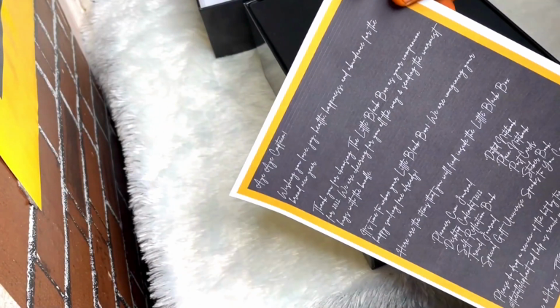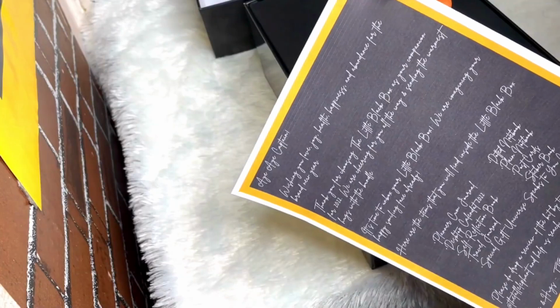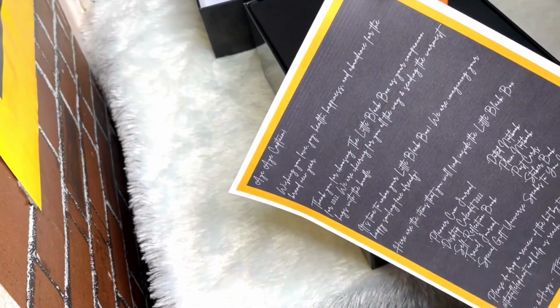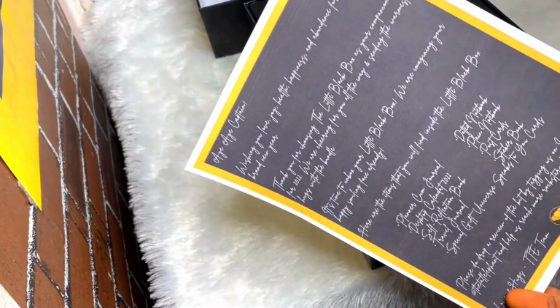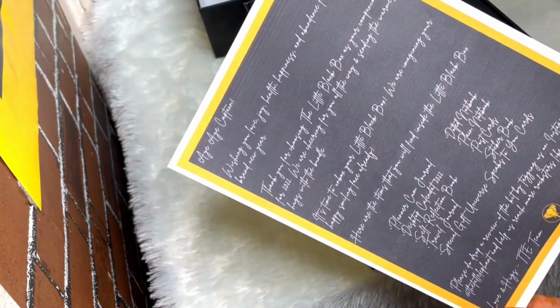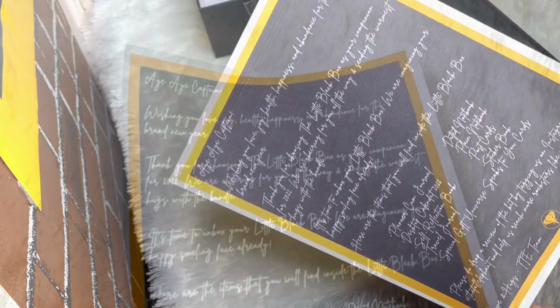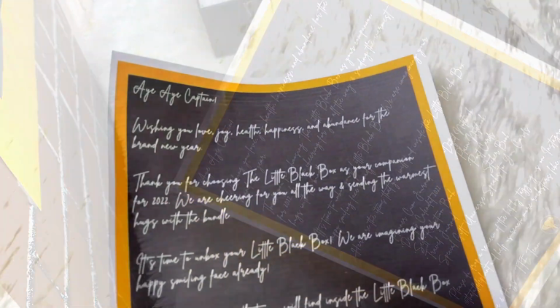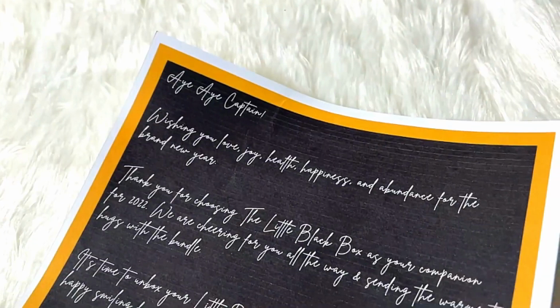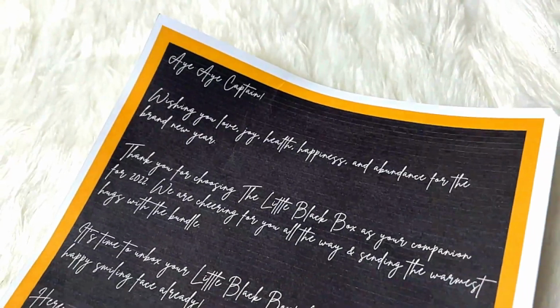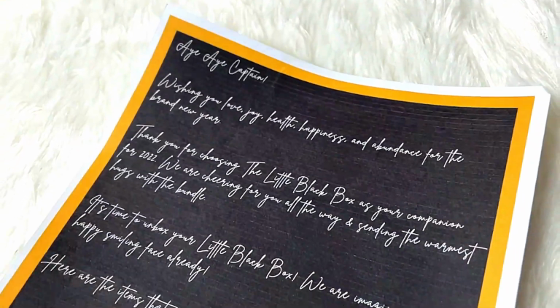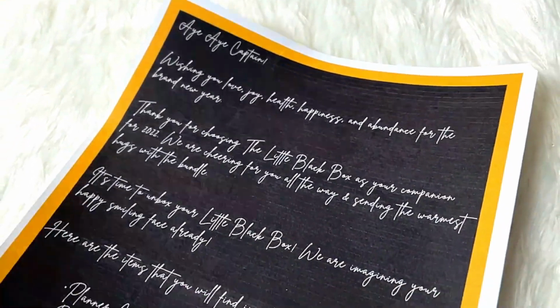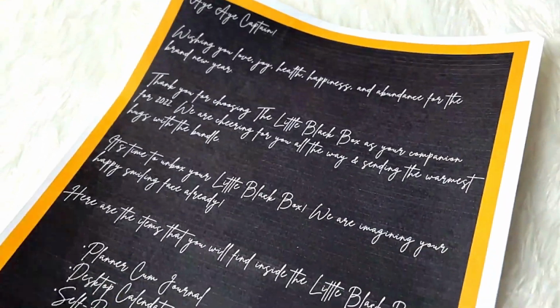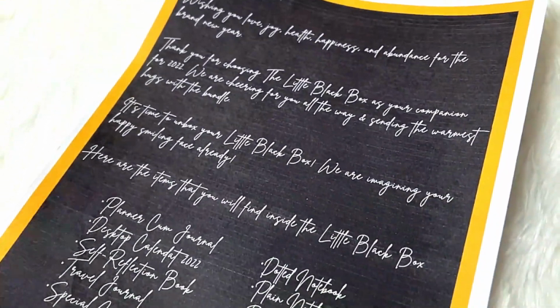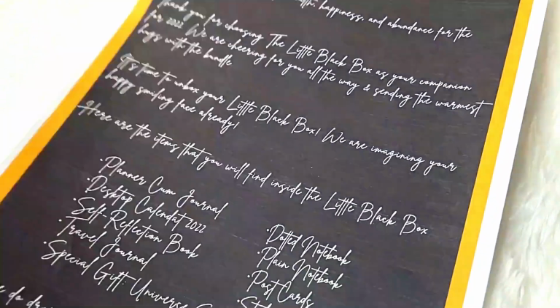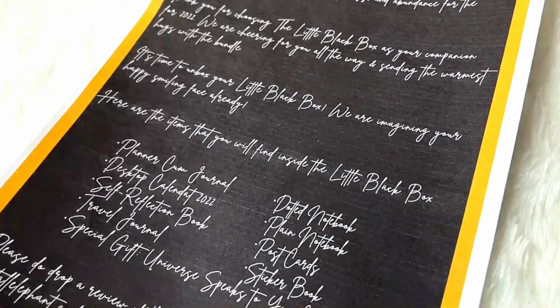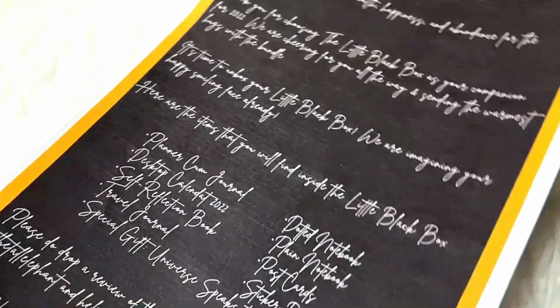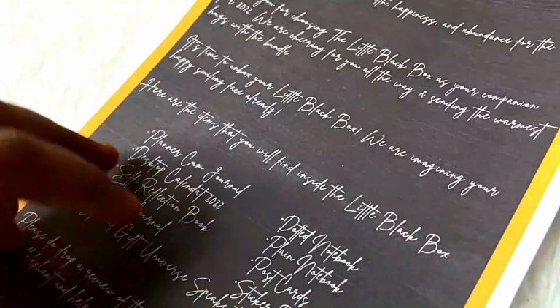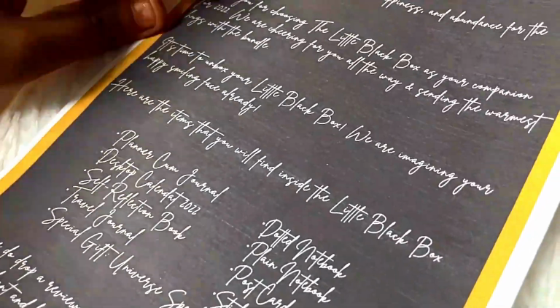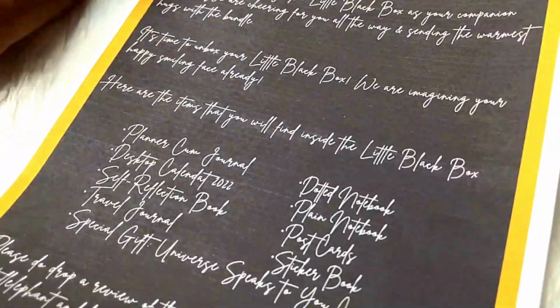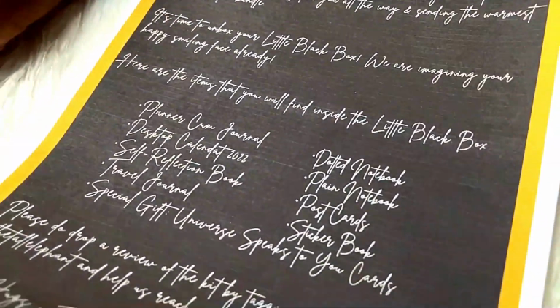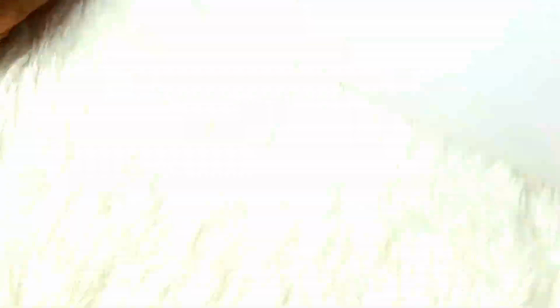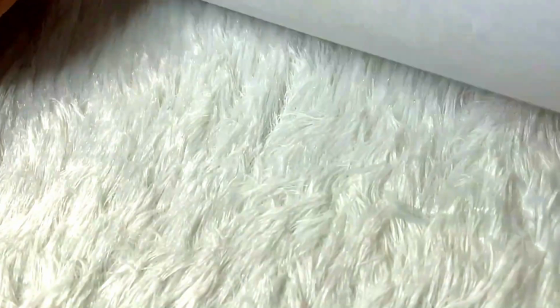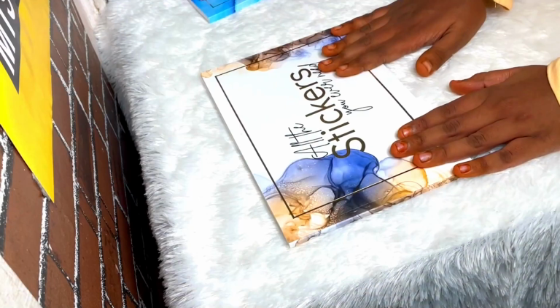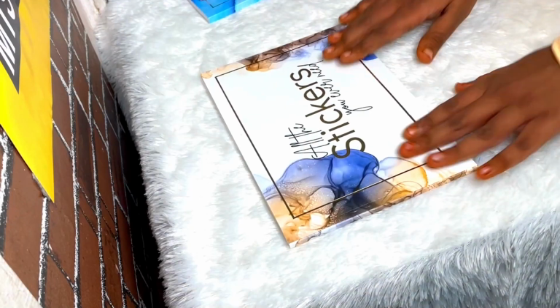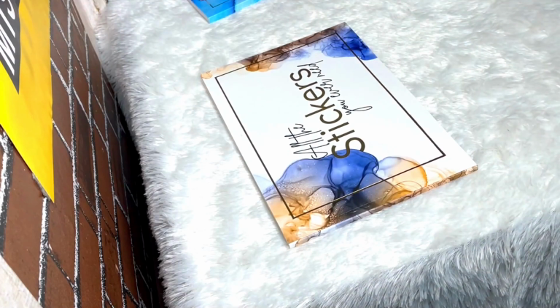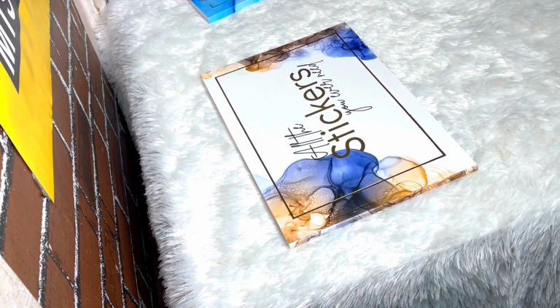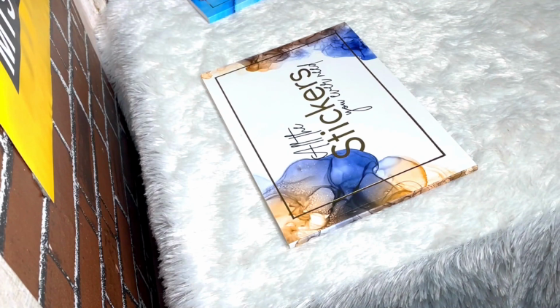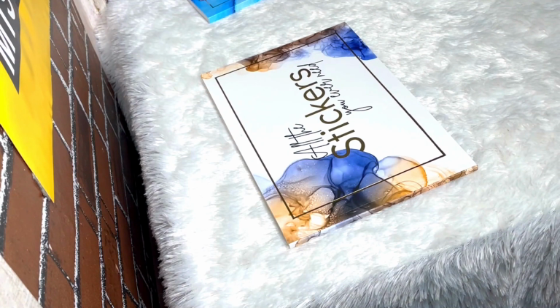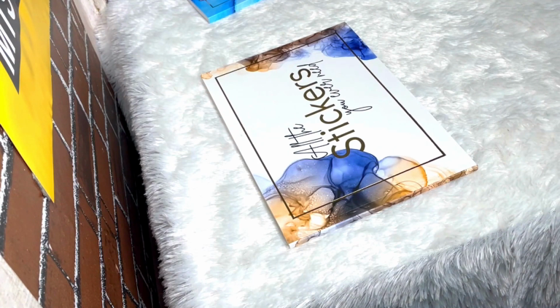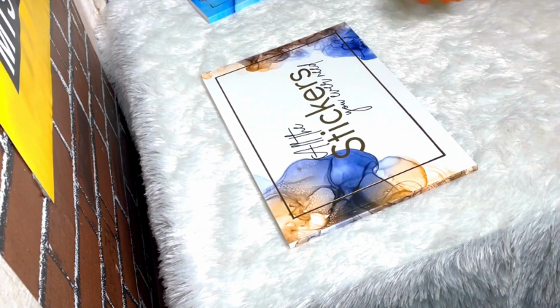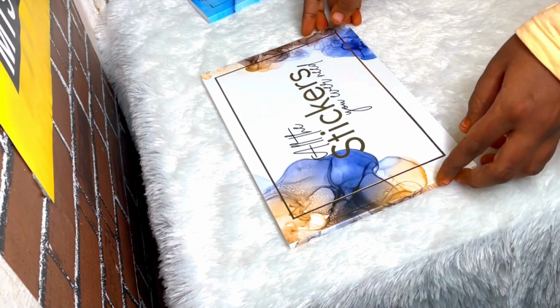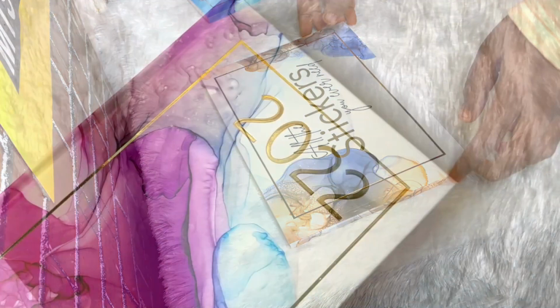They have given a little letter from the Tall Elephant team which also mentions what's inside the little black box. Let's run through every other goody we received other than the planner, and then we can flip through the planner.